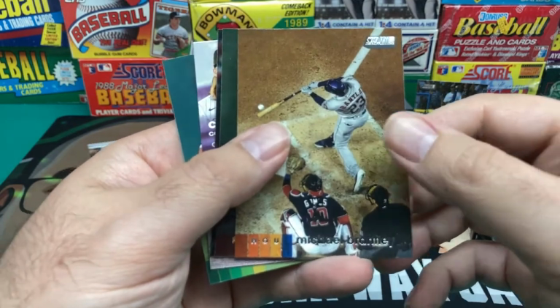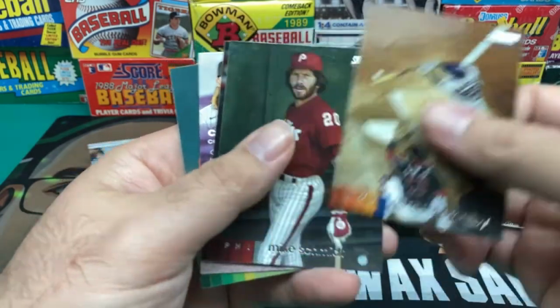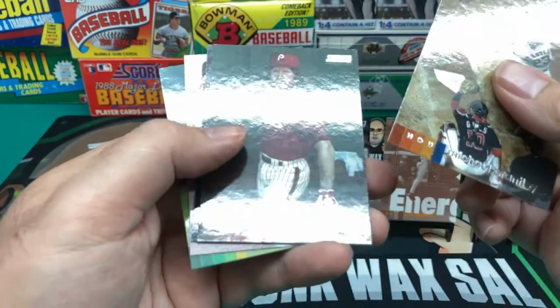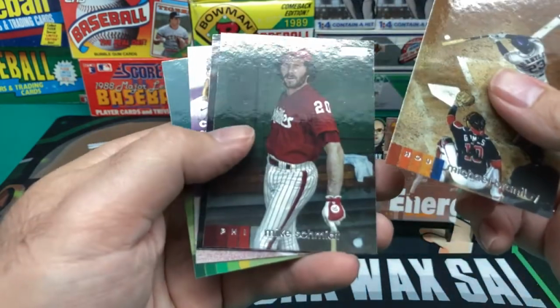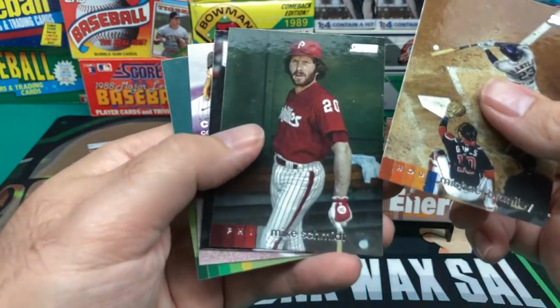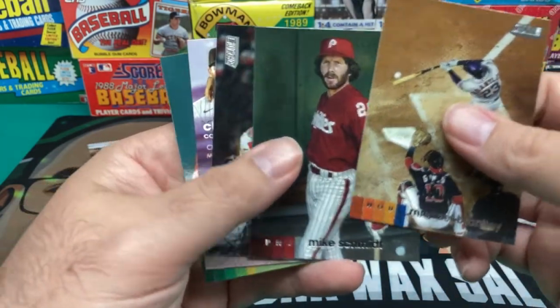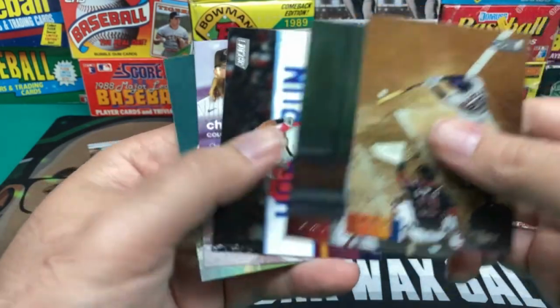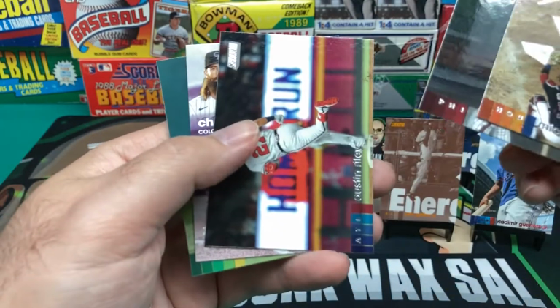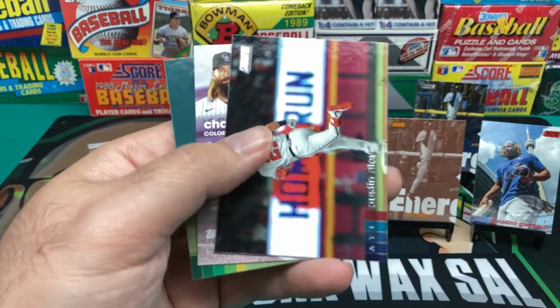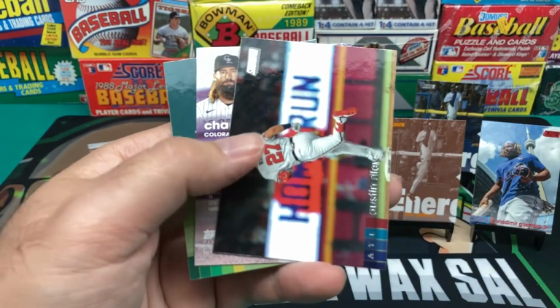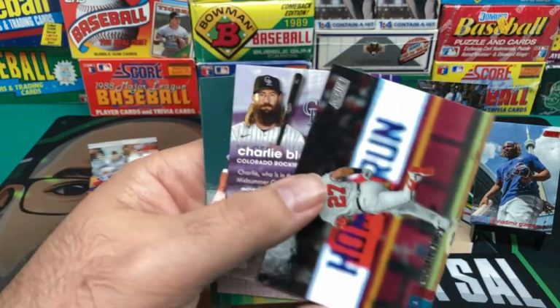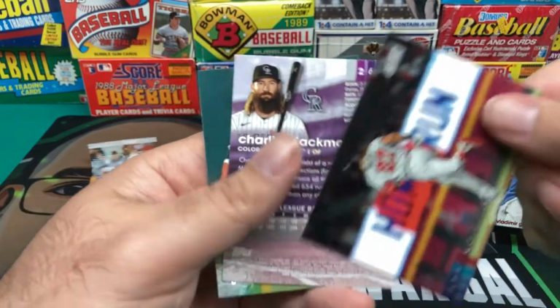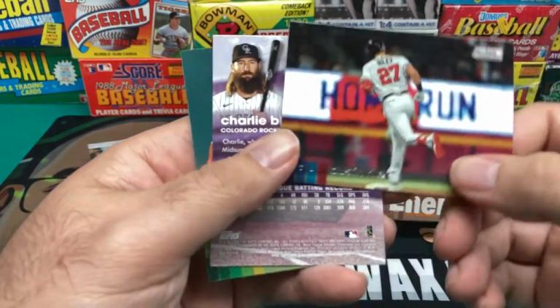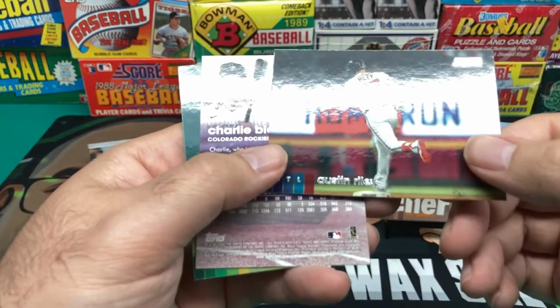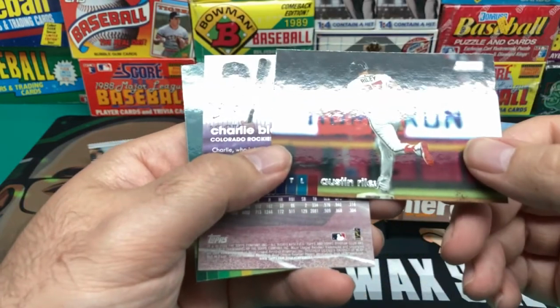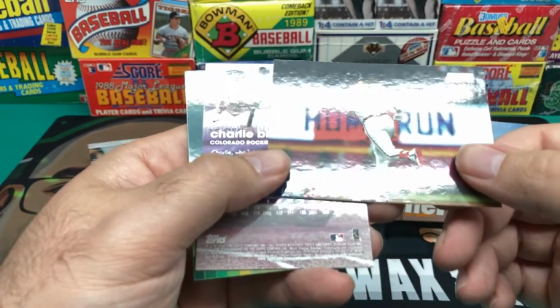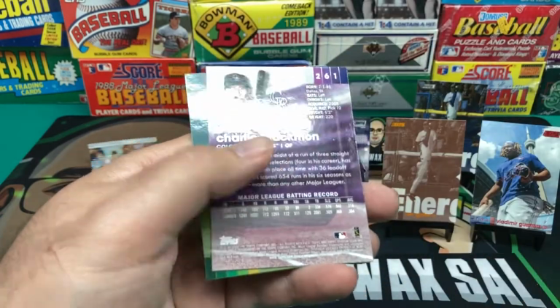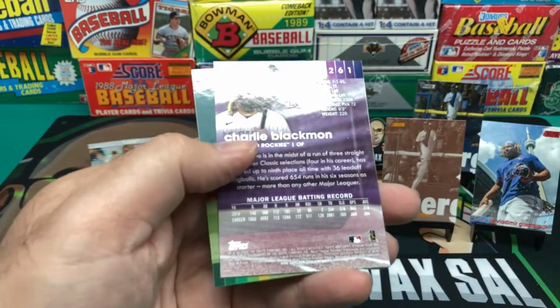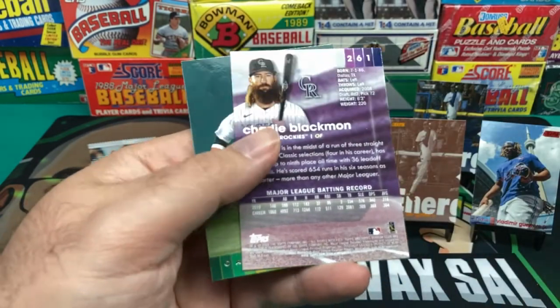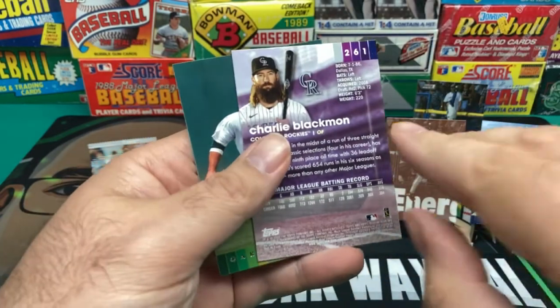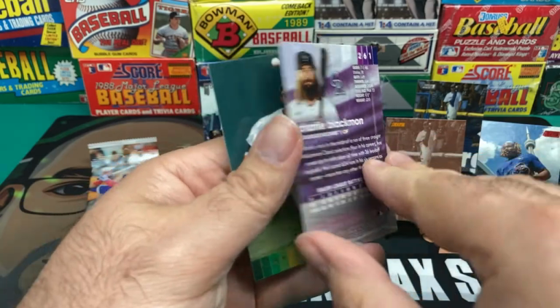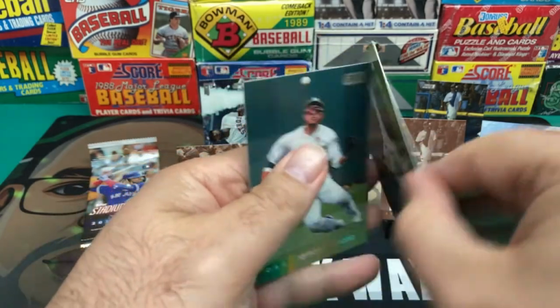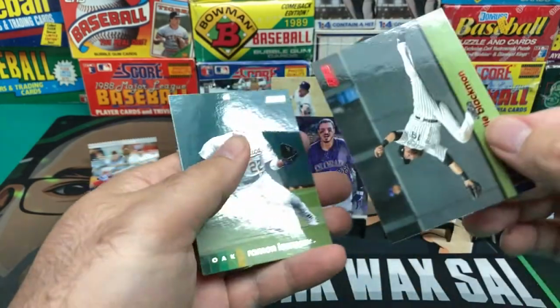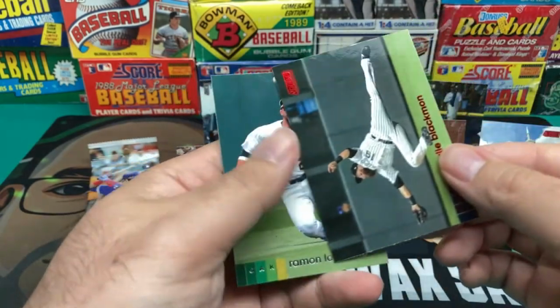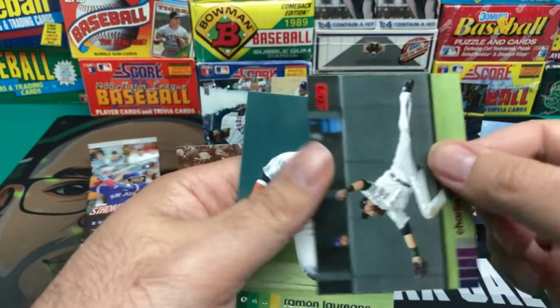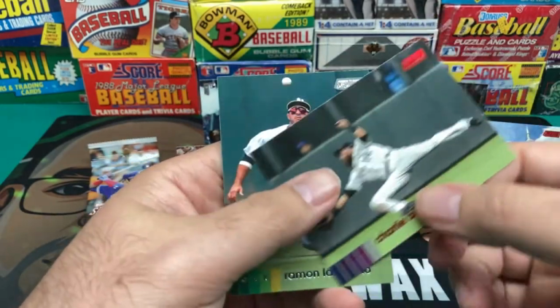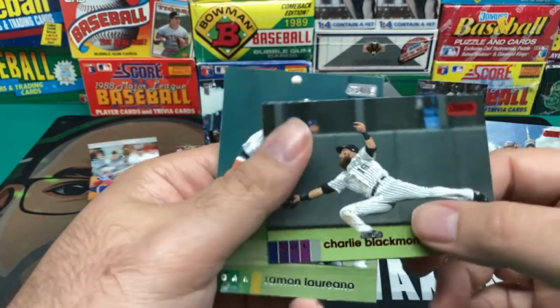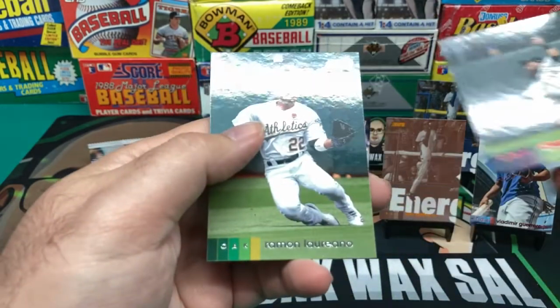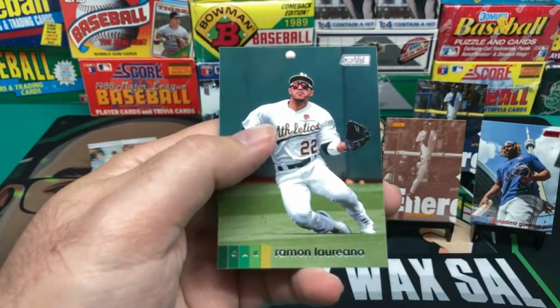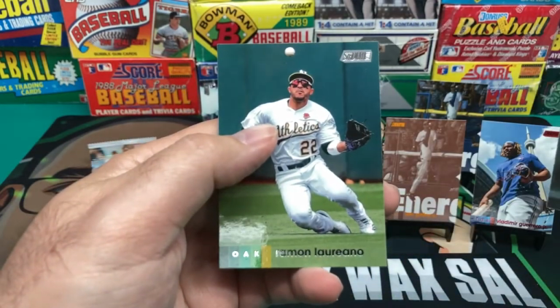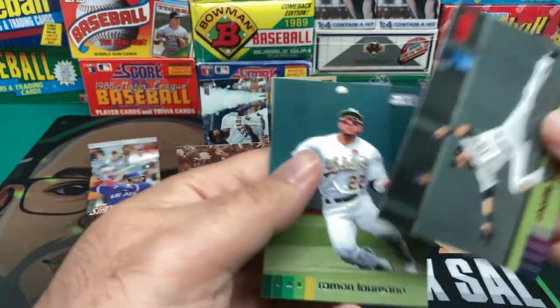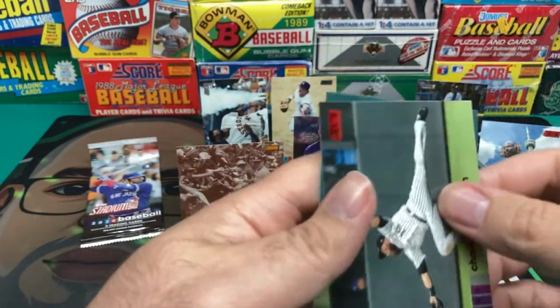Michael Brantley. Mike Schmidt. And we got Austin Riley. We got Charlie Blackmon red. And Ramon Laureano.